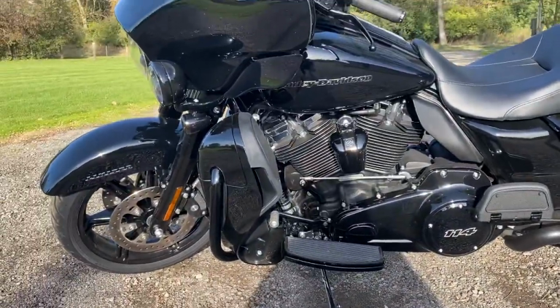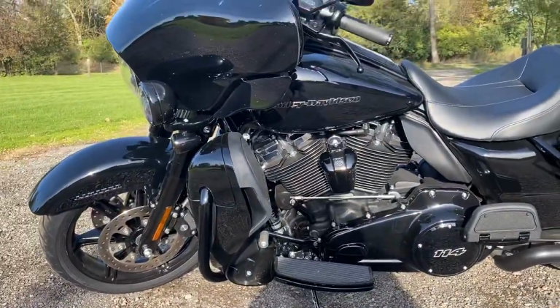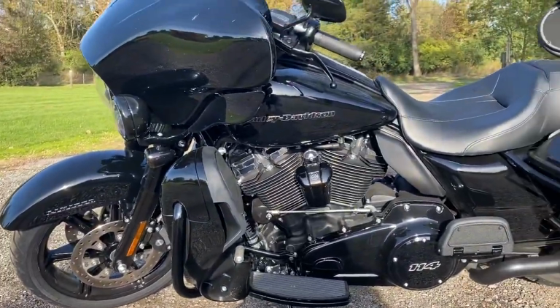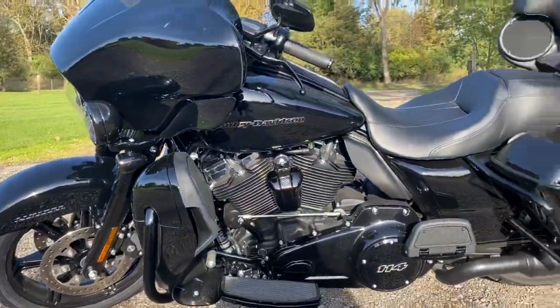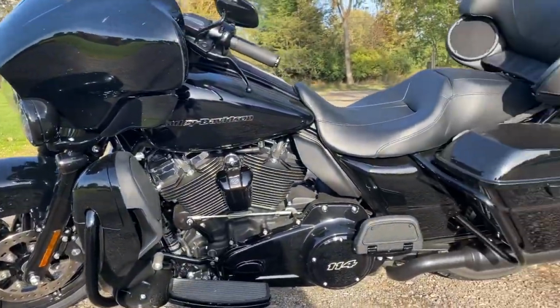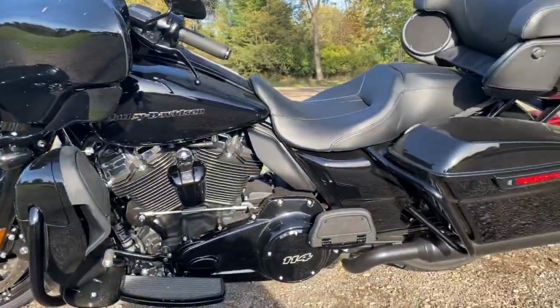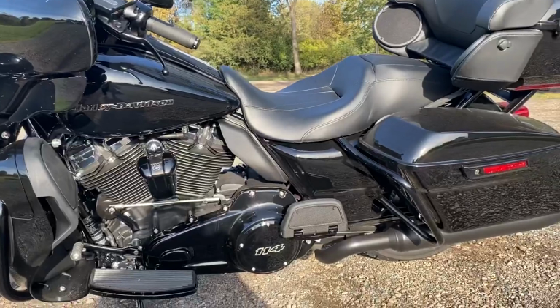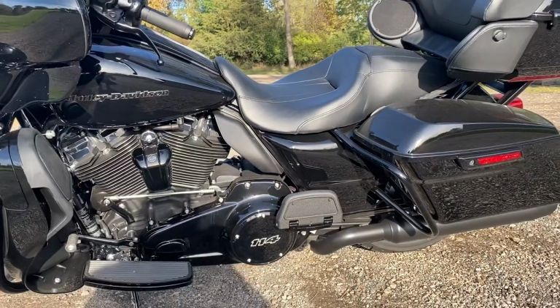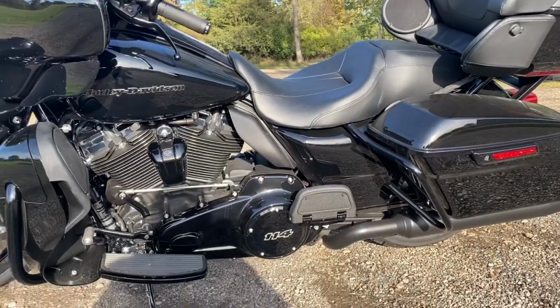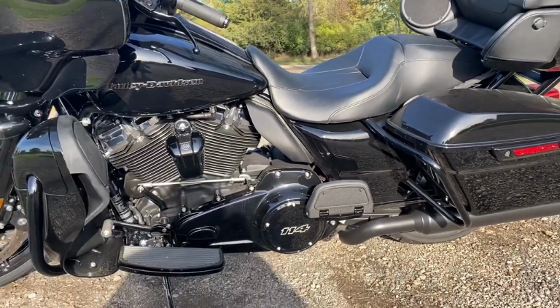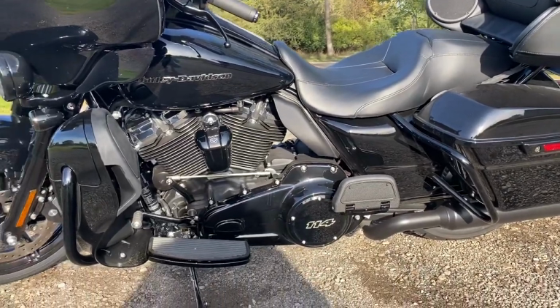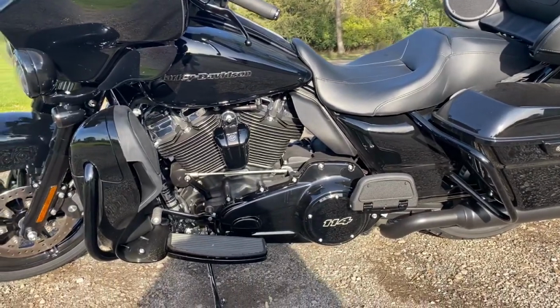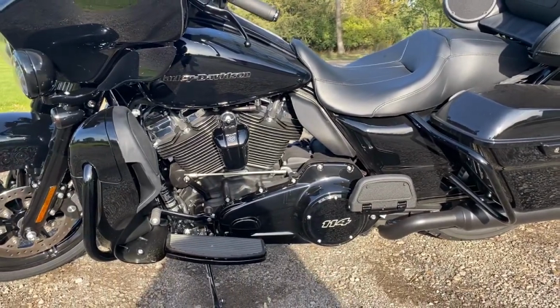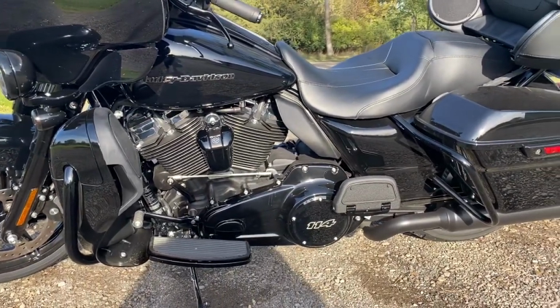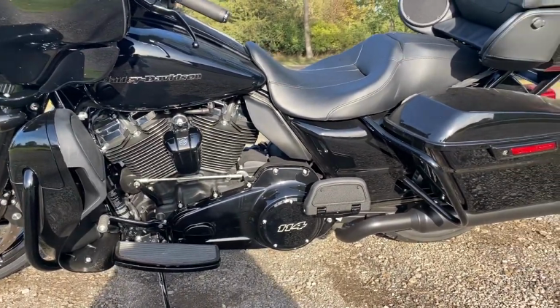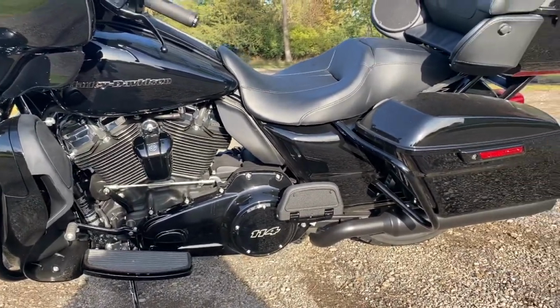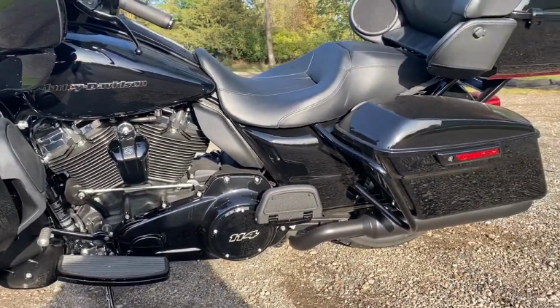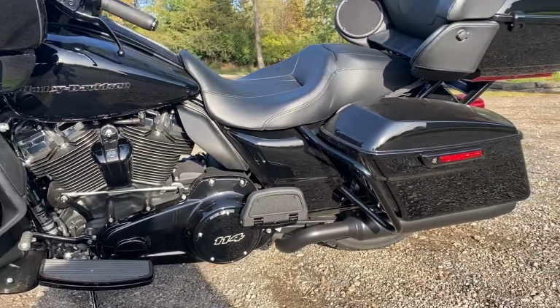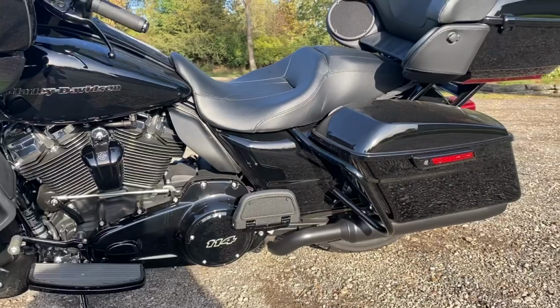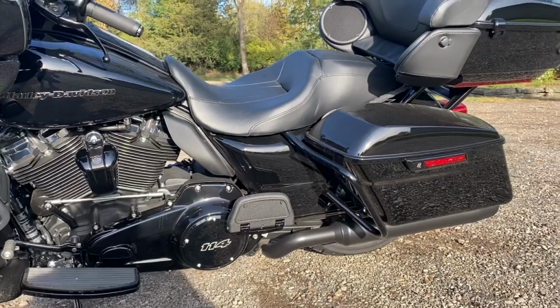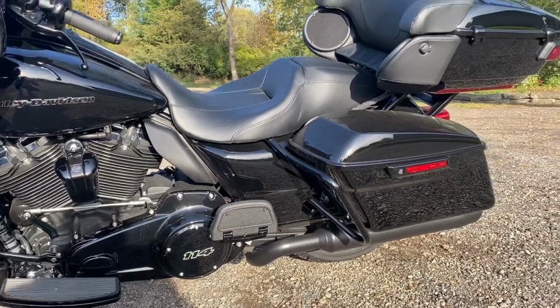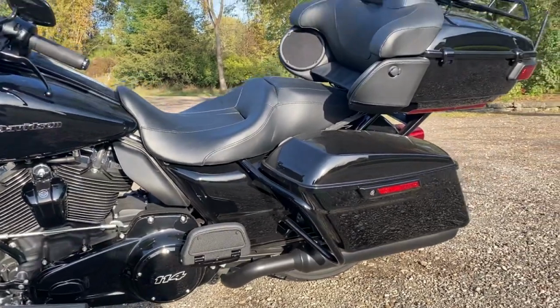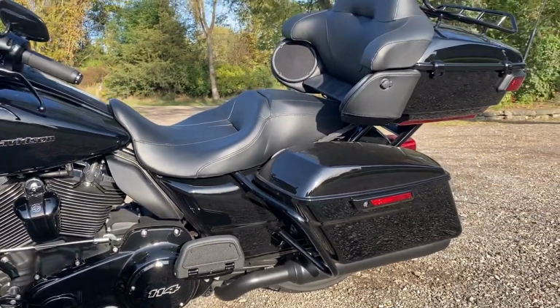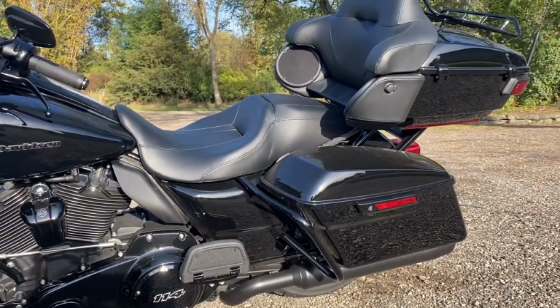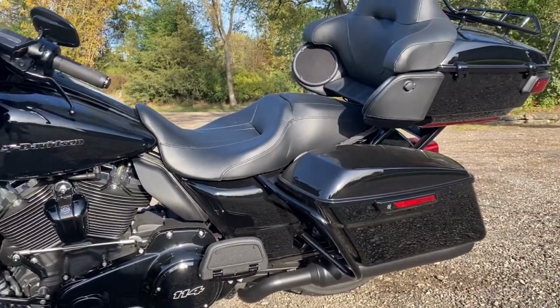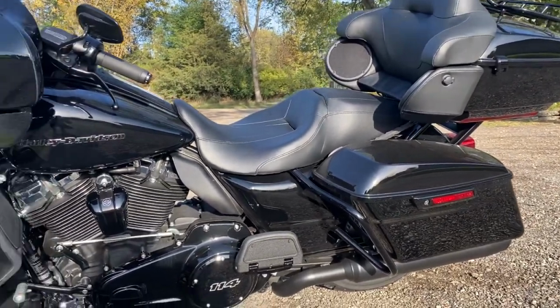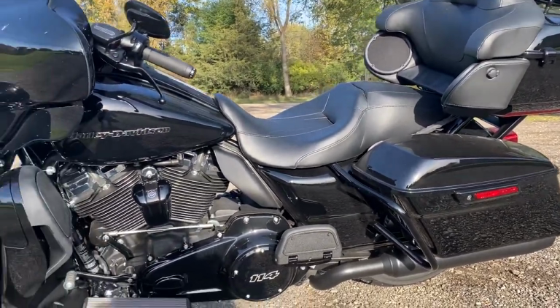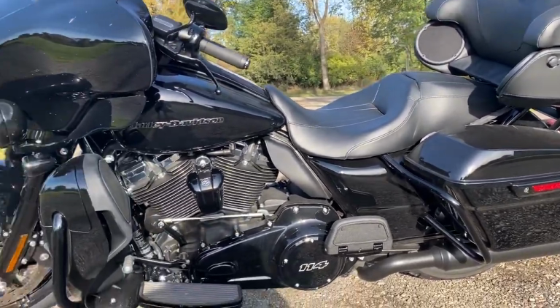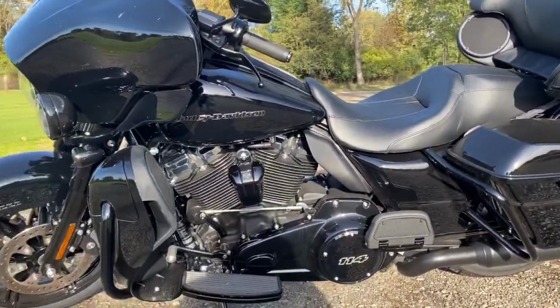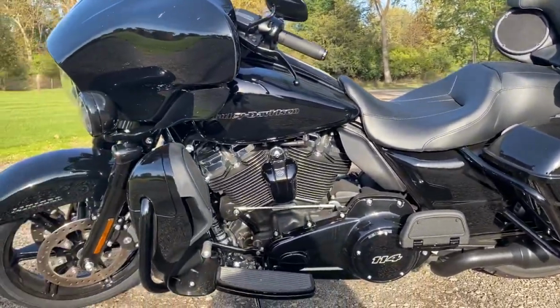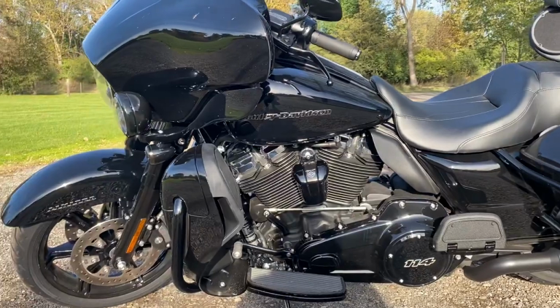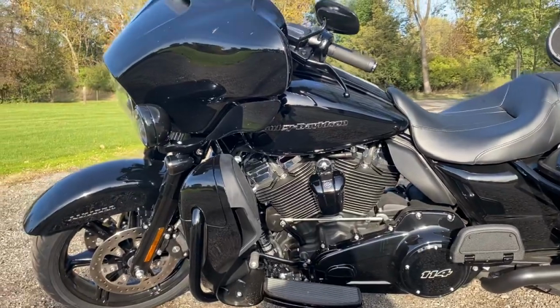You see these people that are always uploading videos saying it's the best thing ever — yeah, it is great. This is a great bike. Phenomenal. It blows the Street Glides out of the water. For the extra money this thing costs, my dad actually got it for a really, really good deal.